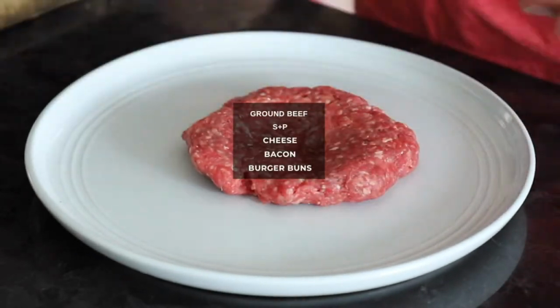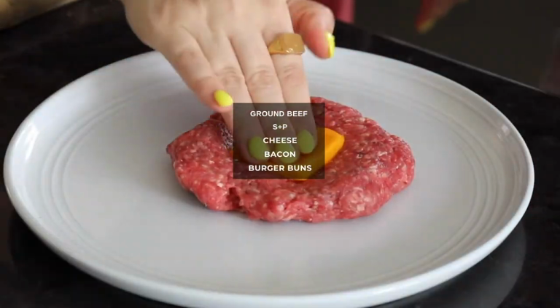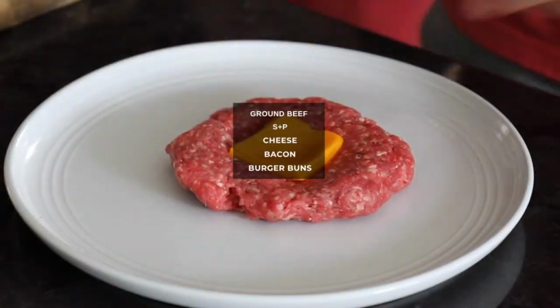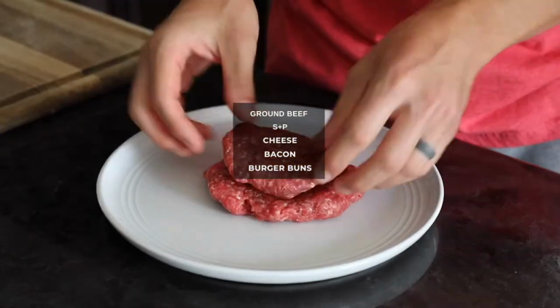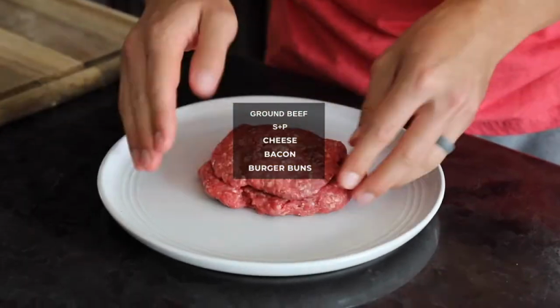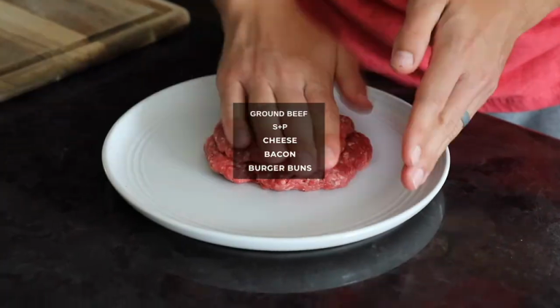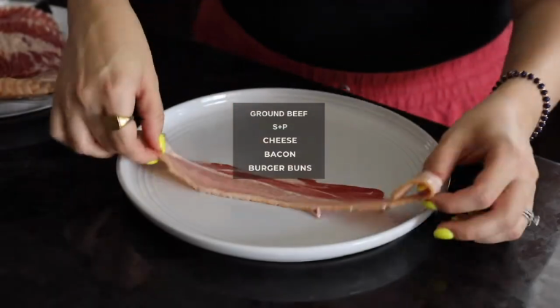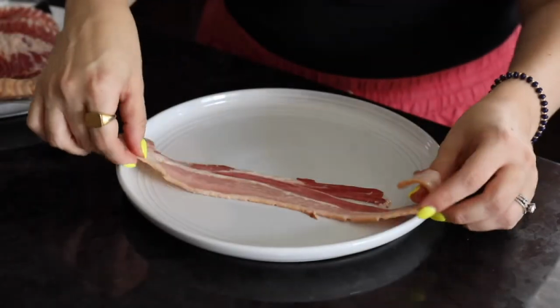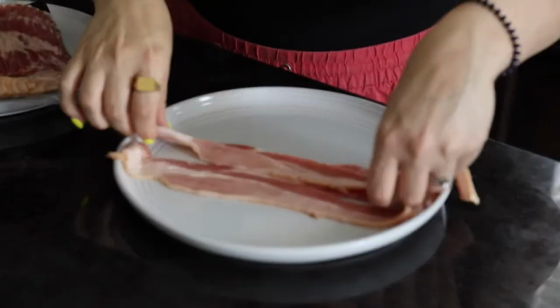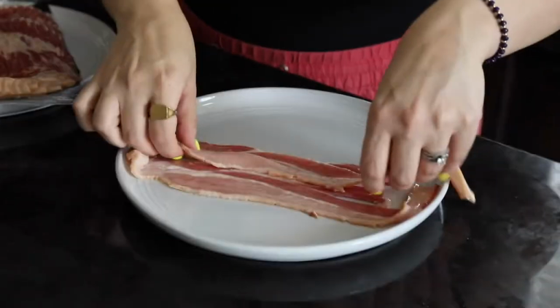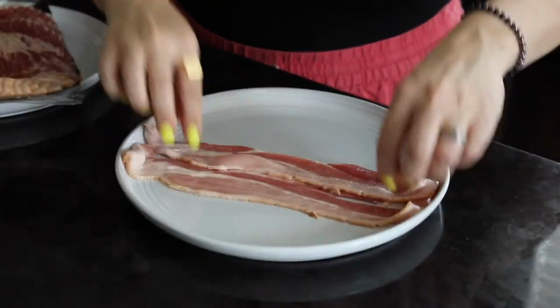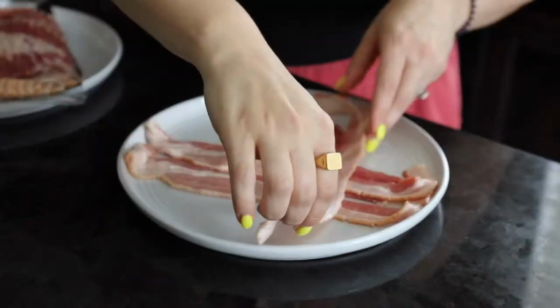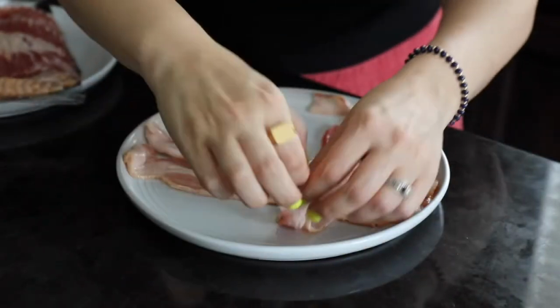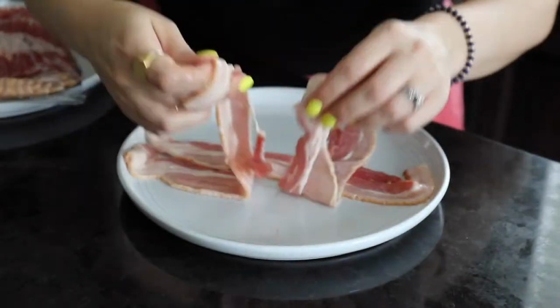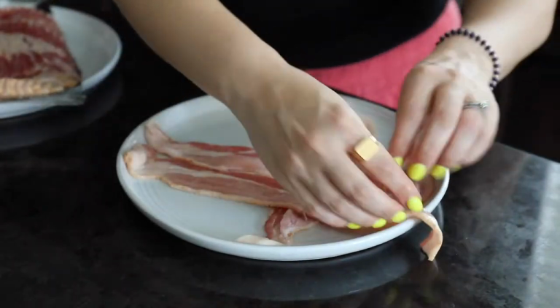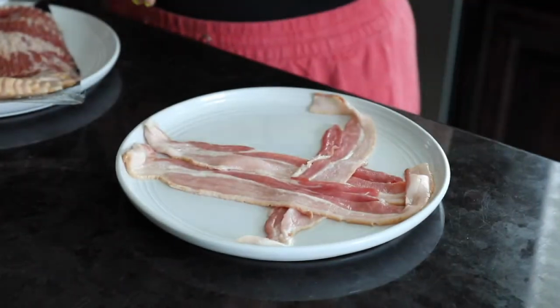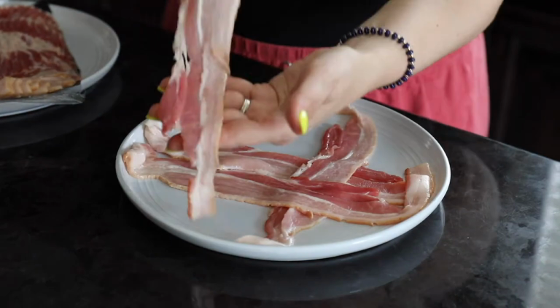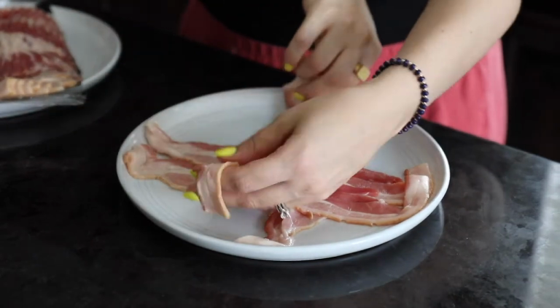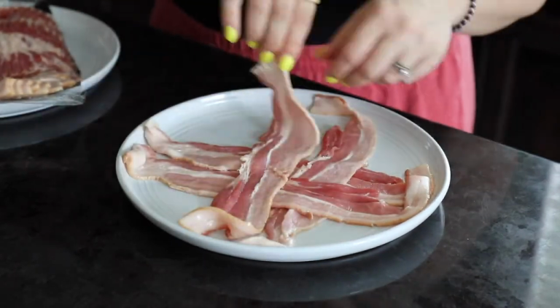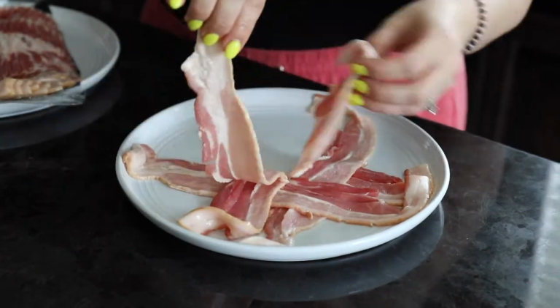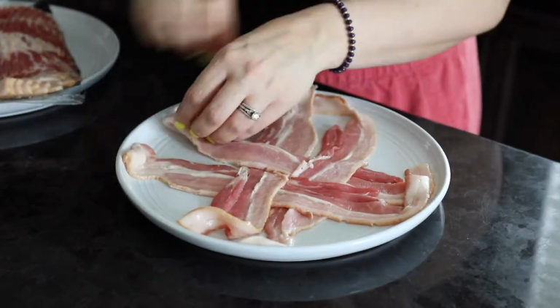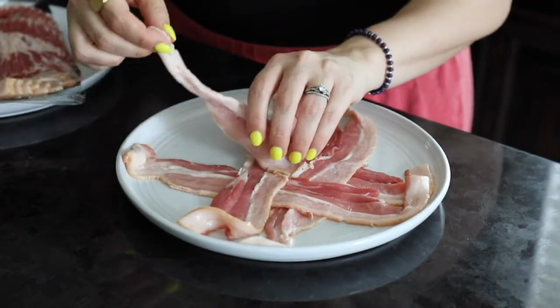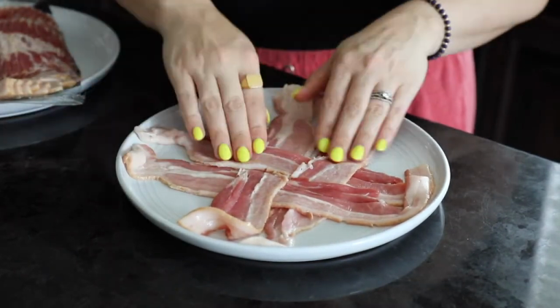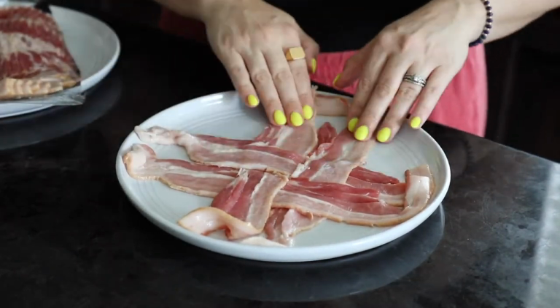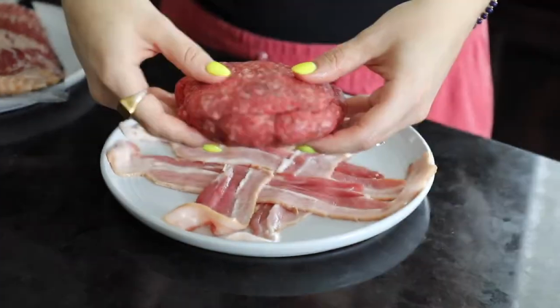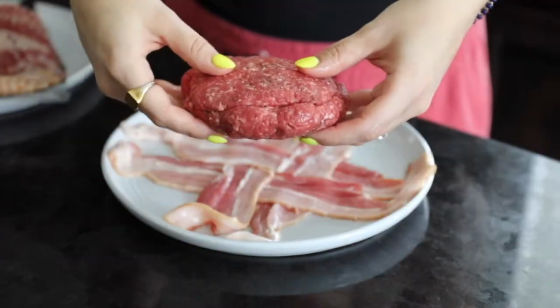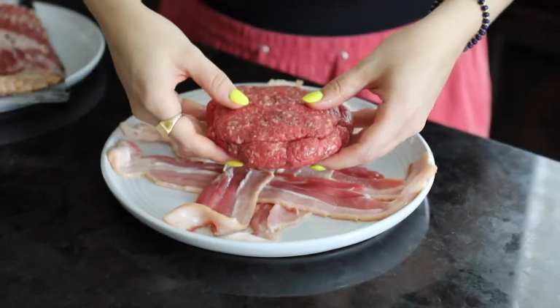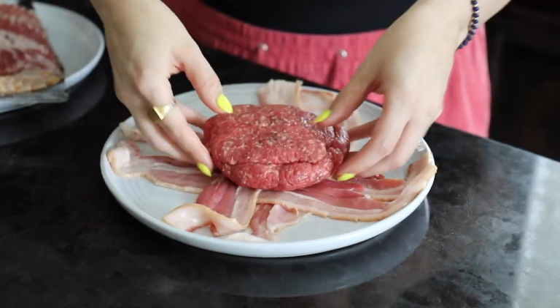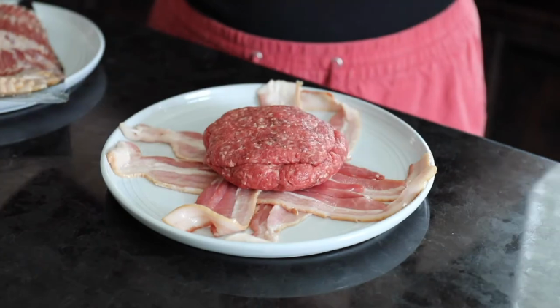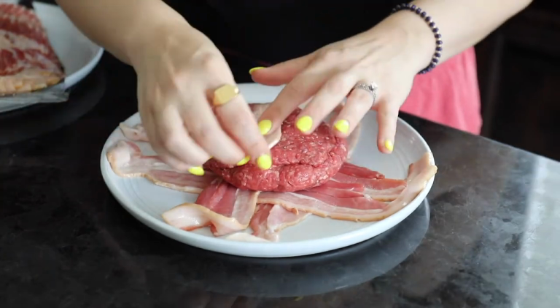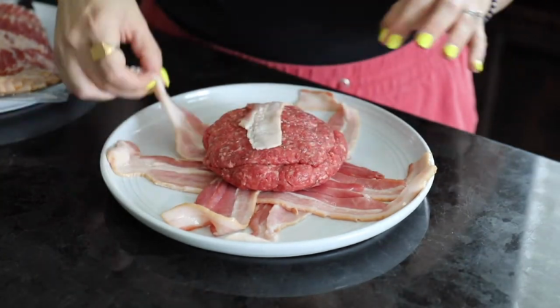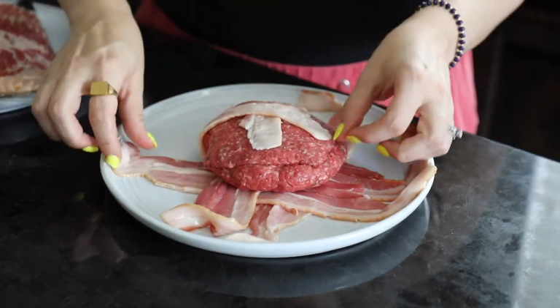Basically all you do is make a ground beef patty, put a little cheese in the middle and make sure it's wrapped up all around with burger meat. Then lay out a weave pattern of four bacon slices and place your burger patty inside.